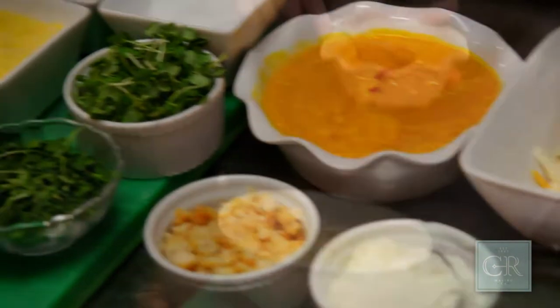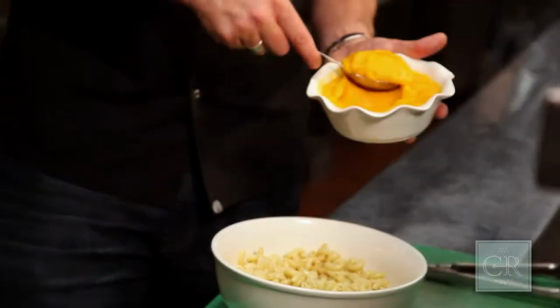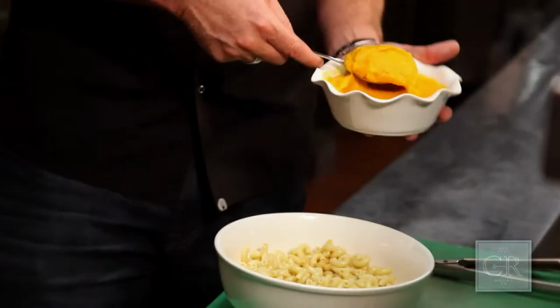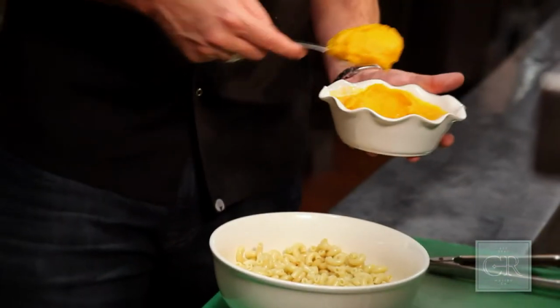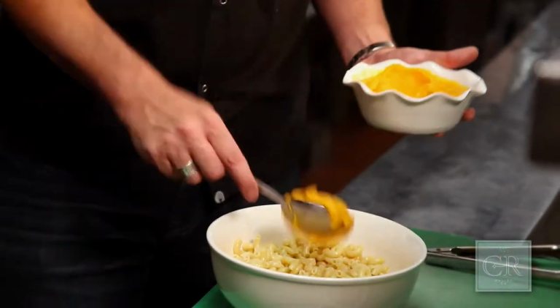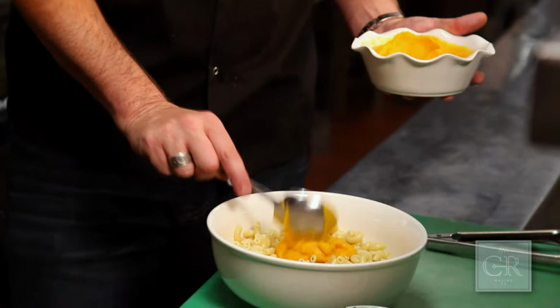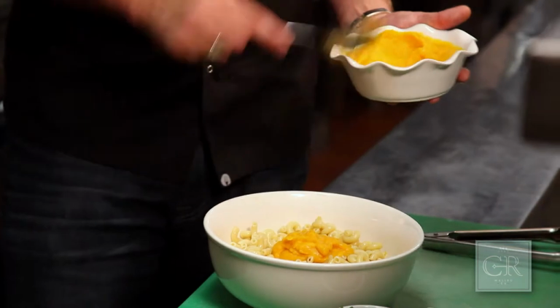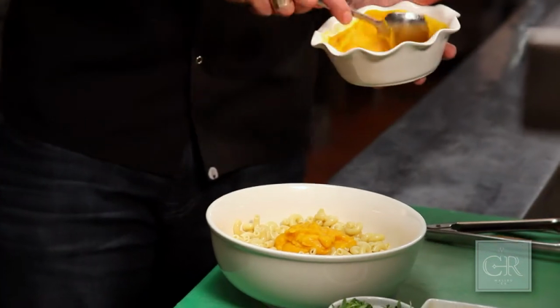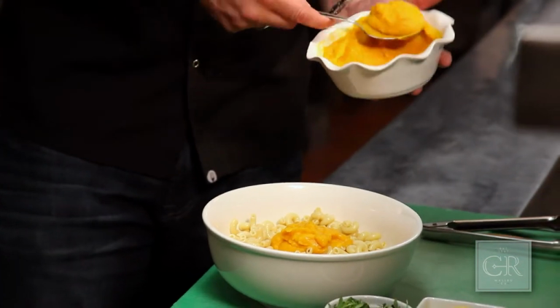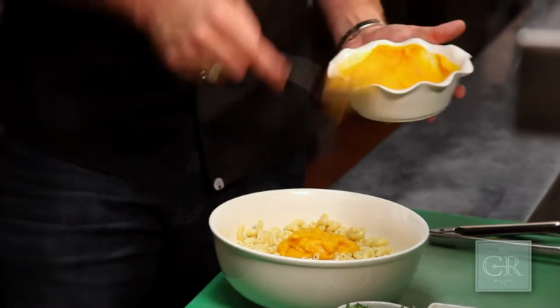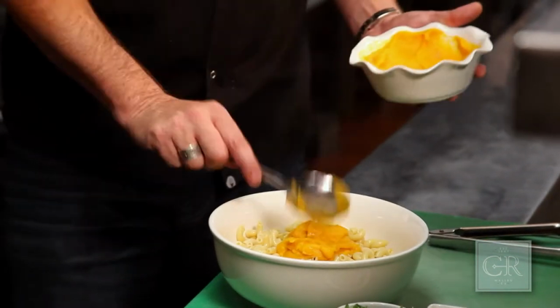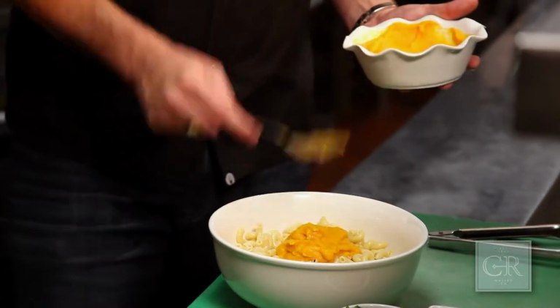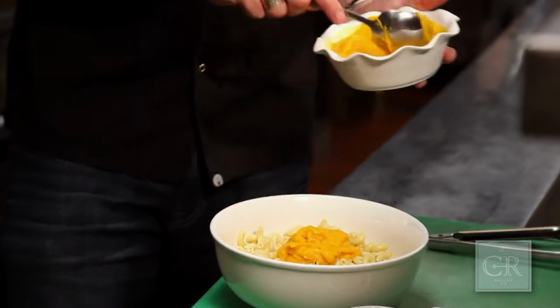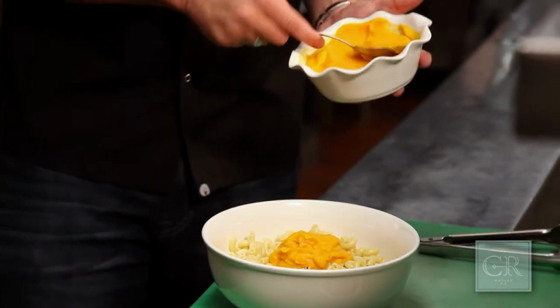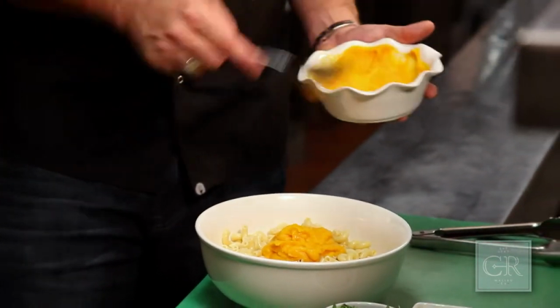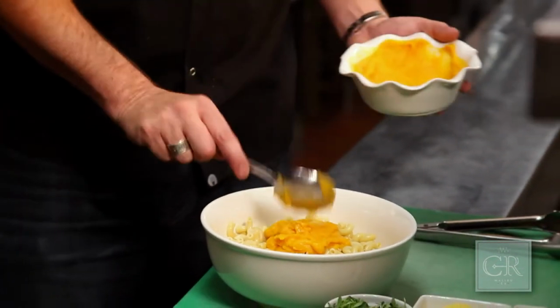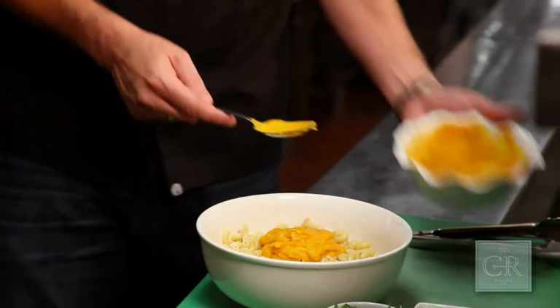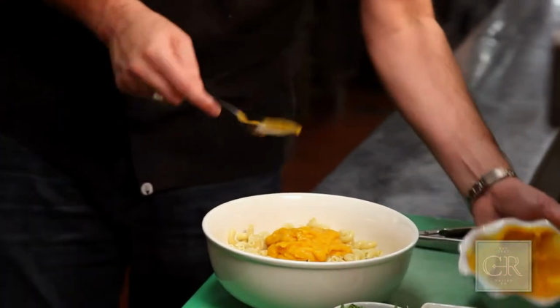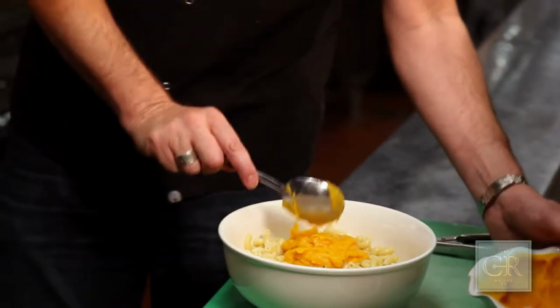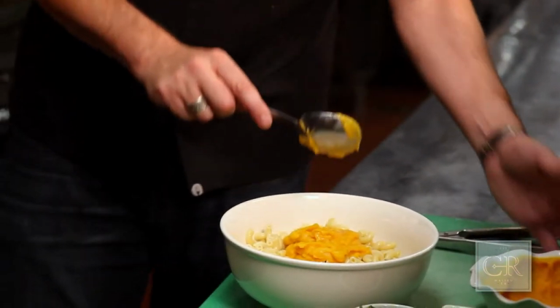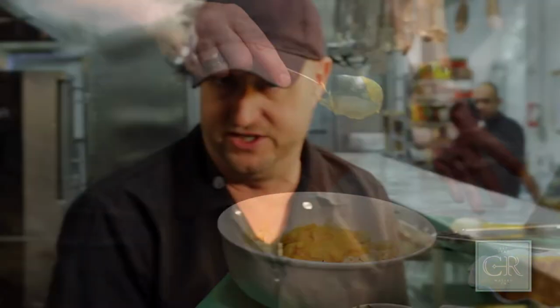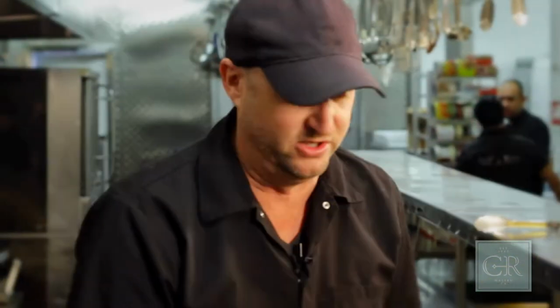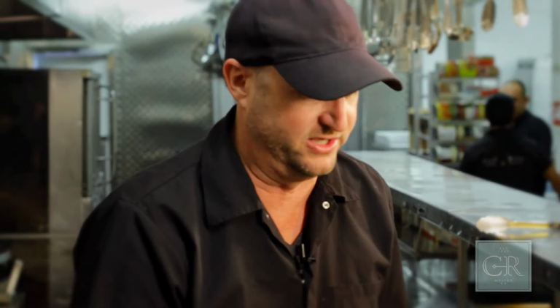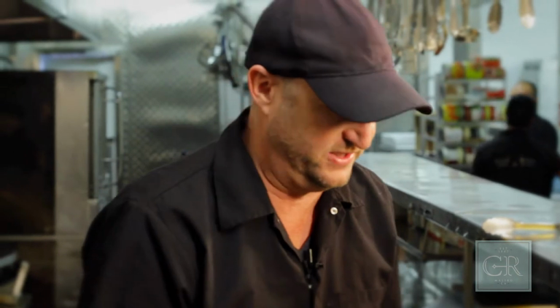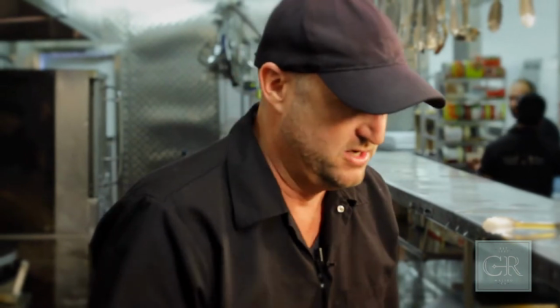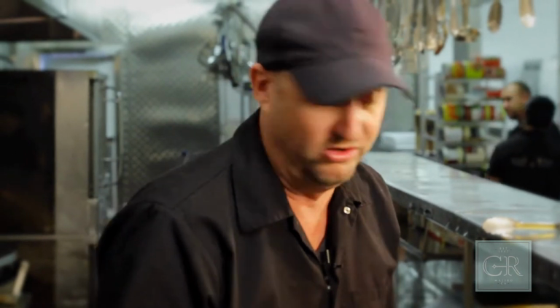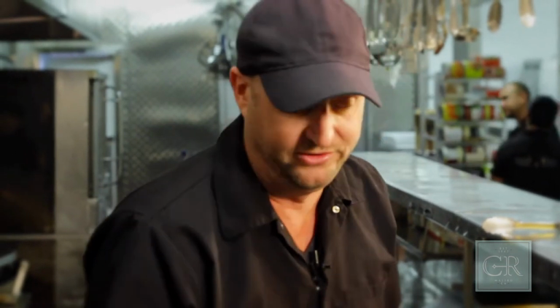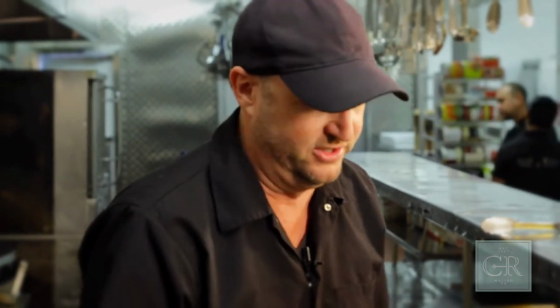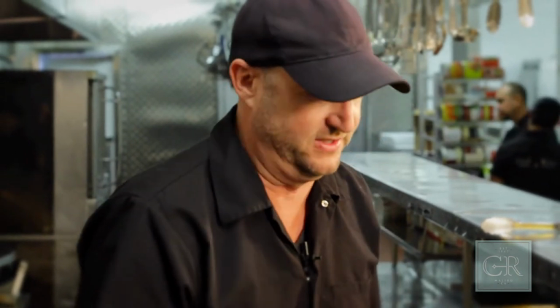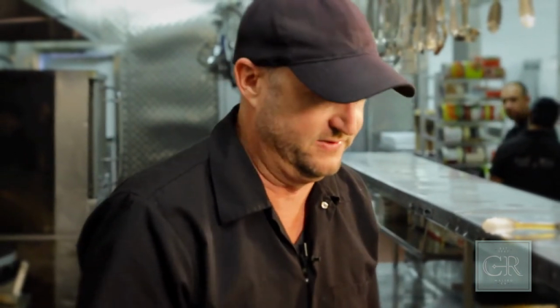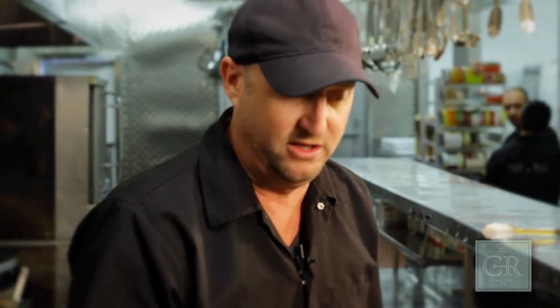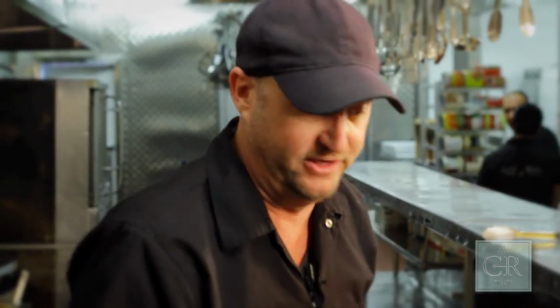We're going to add the butternut squash puree. This is kind of taking the place of what traditionally would be a bechamel in mac and cheese — a little healthier and it's got a lot of flavor.